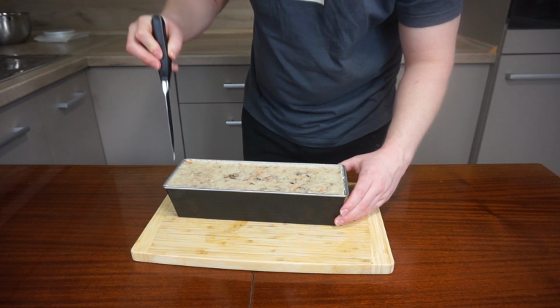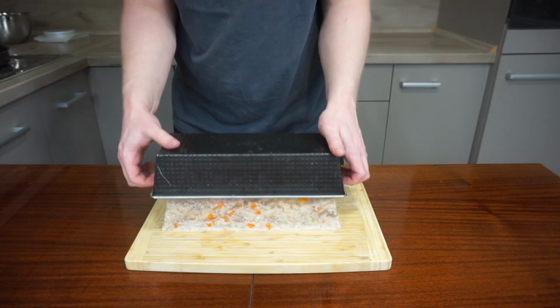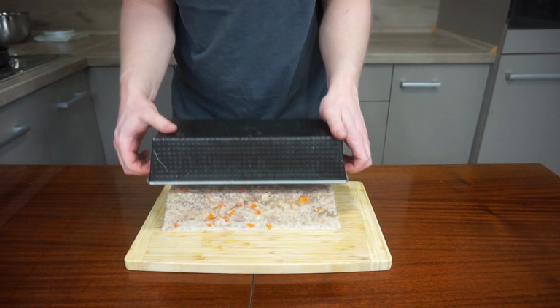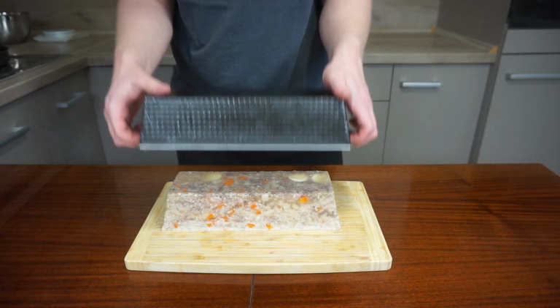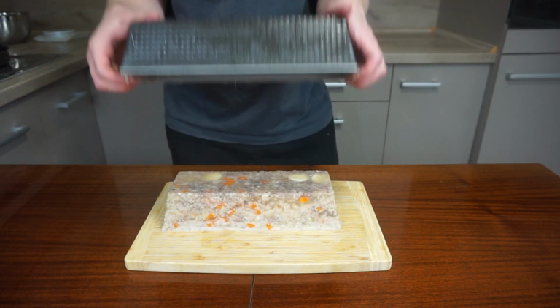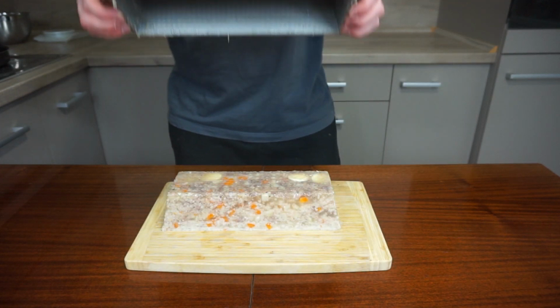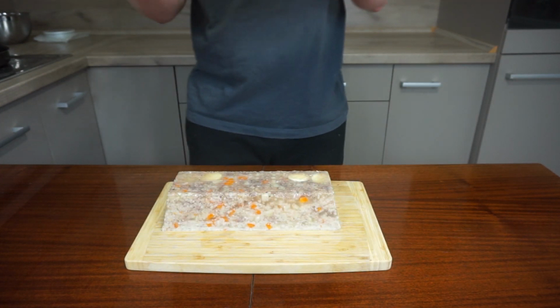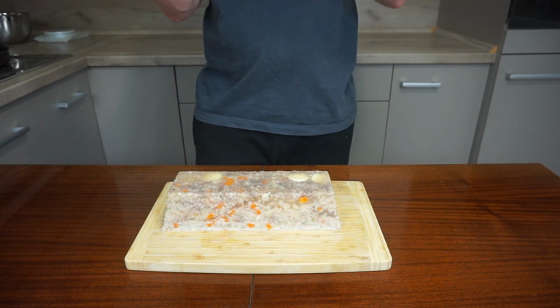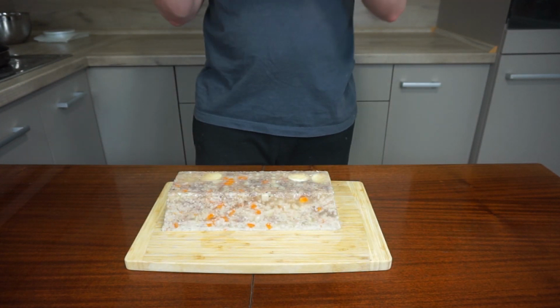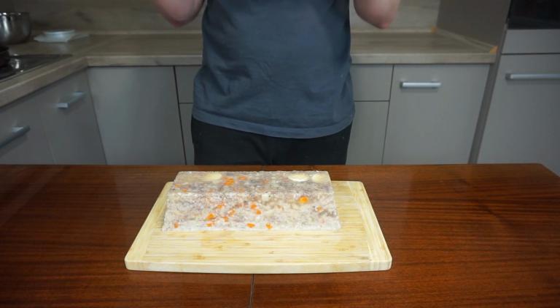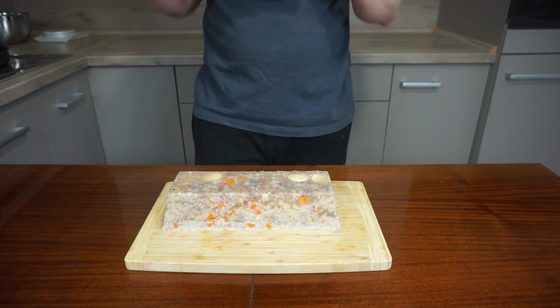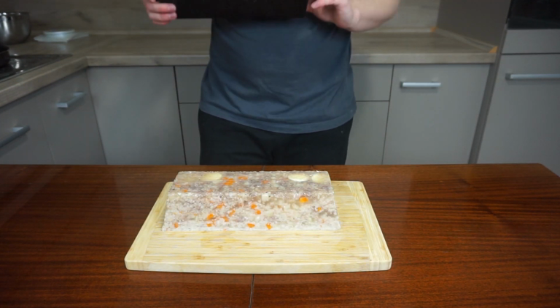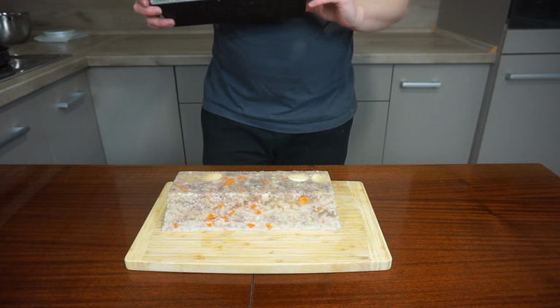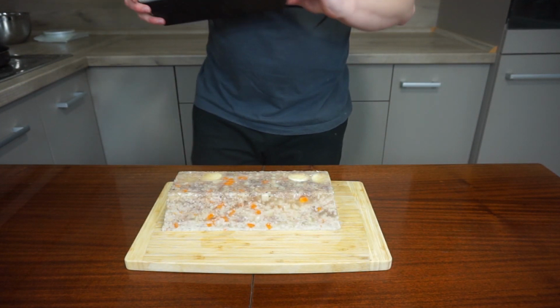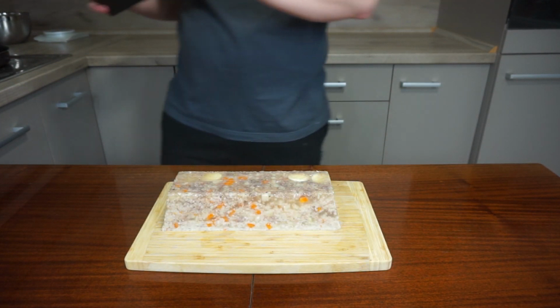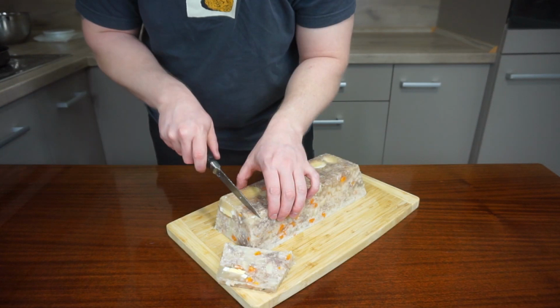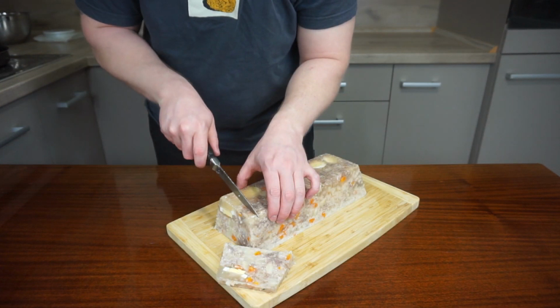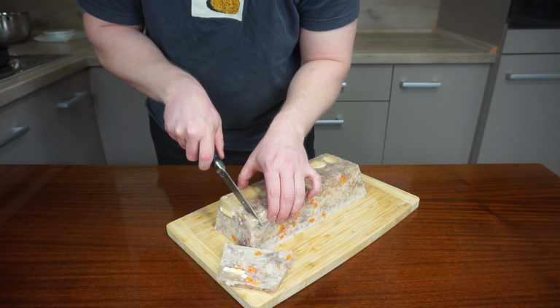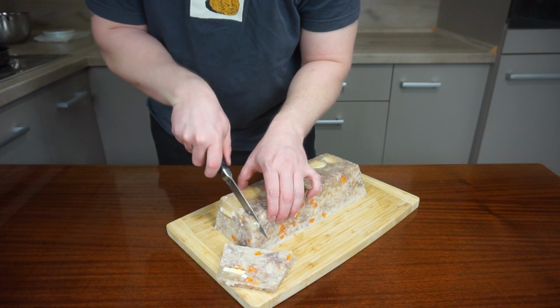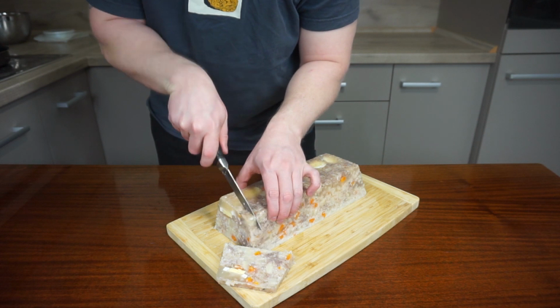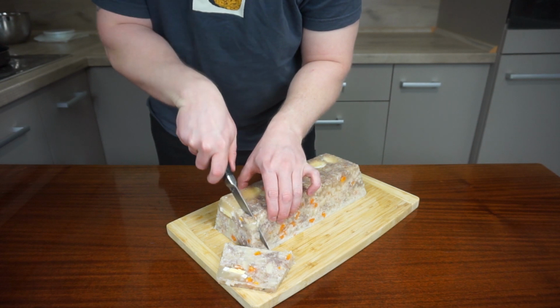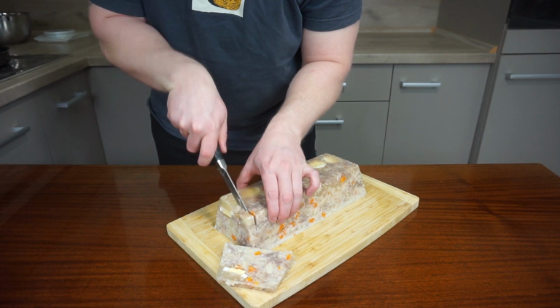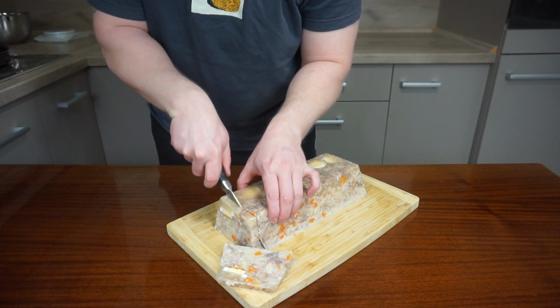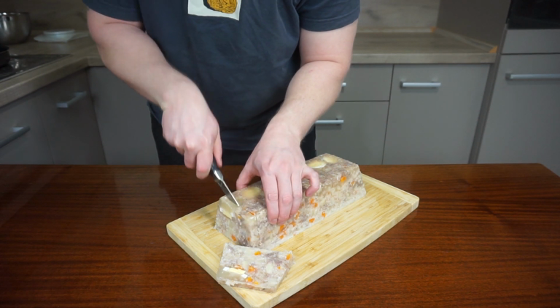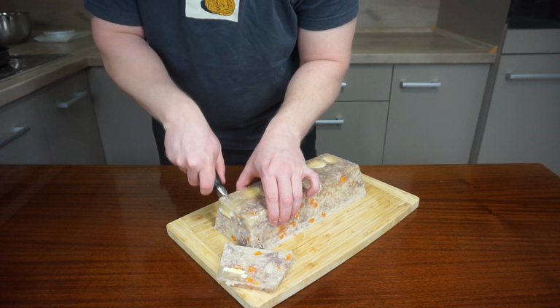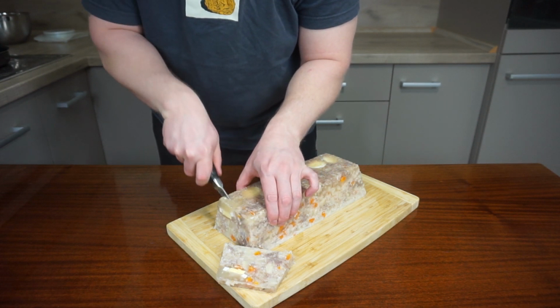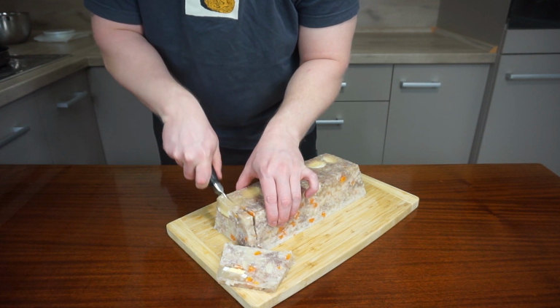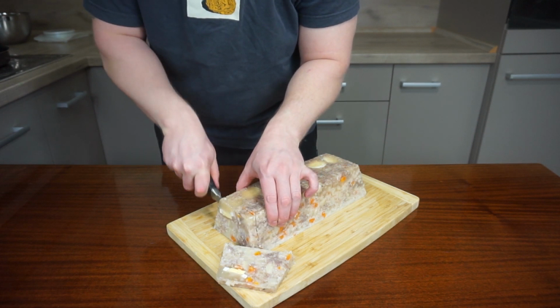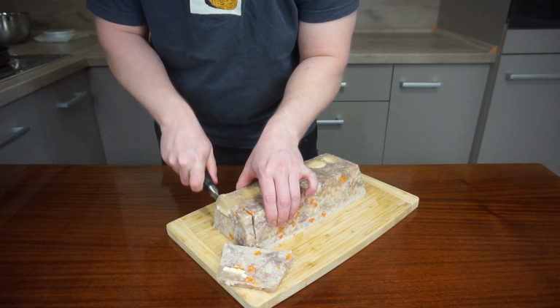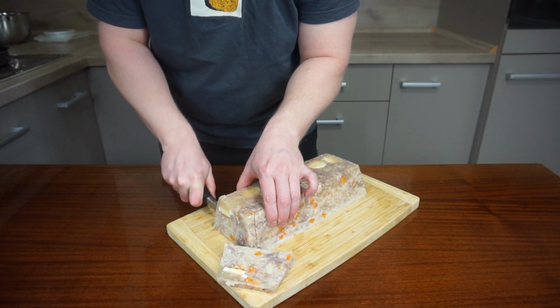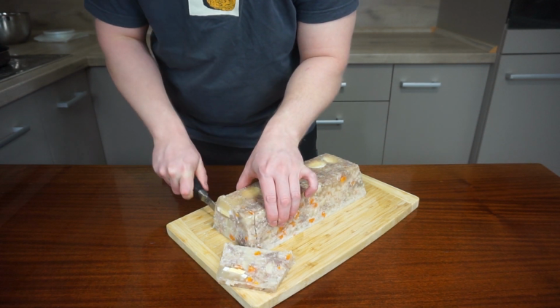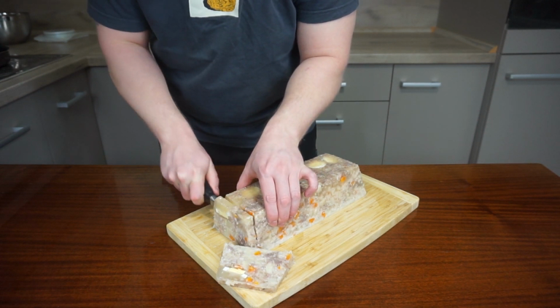Well, the eggs couldn't make it, but the taste is what really matters. Simply slice the huspanina and serve with bread and a simple onion vinaigrette.